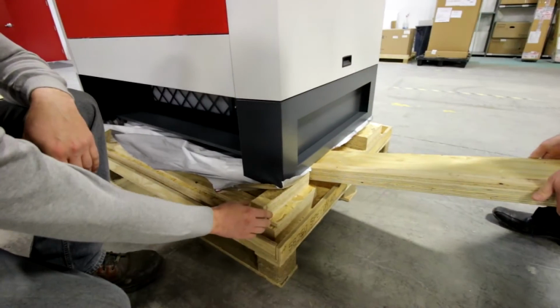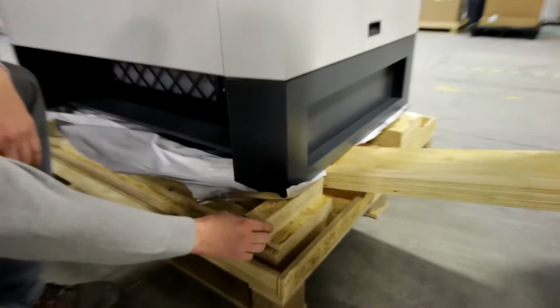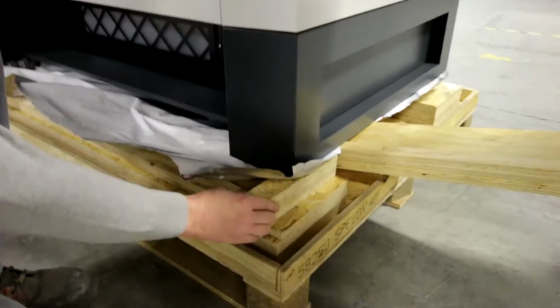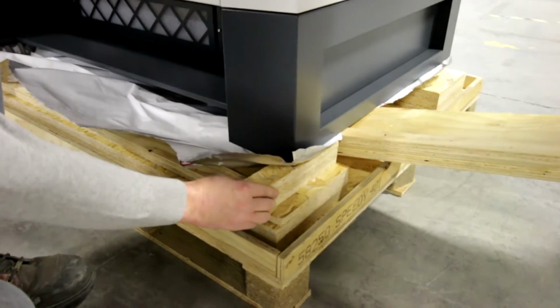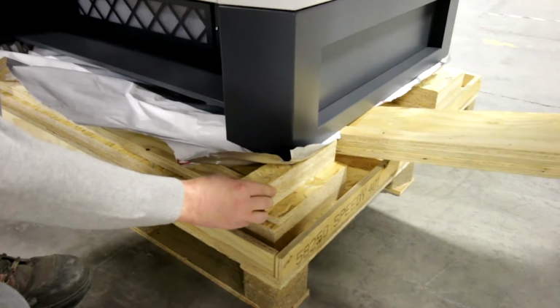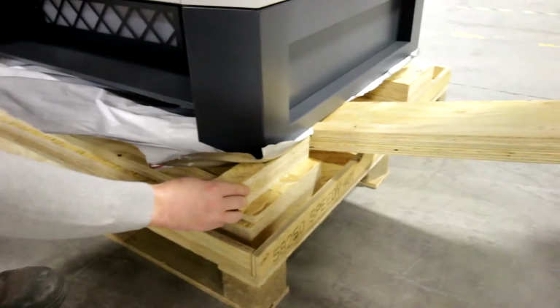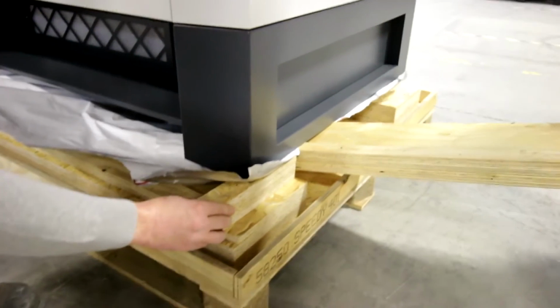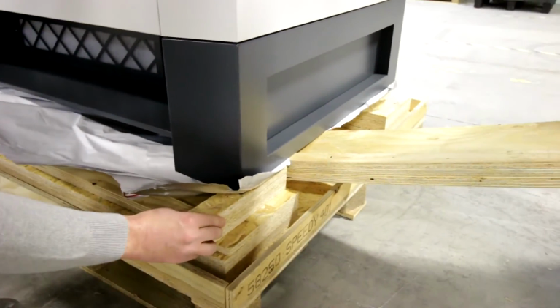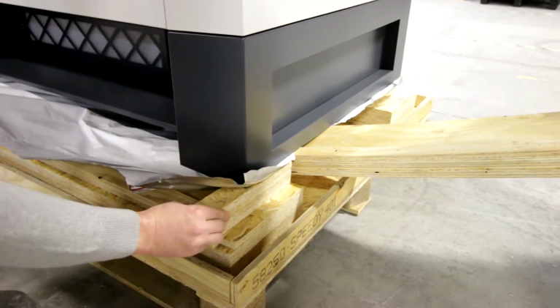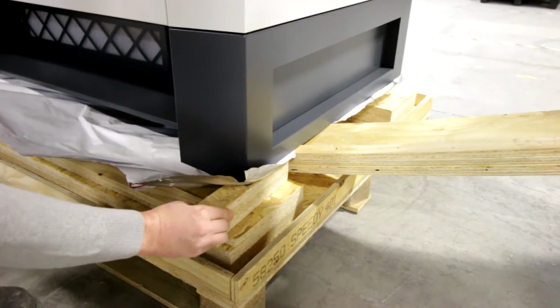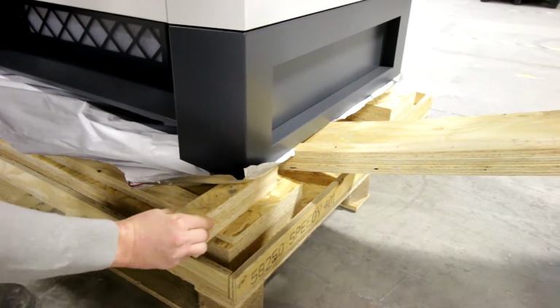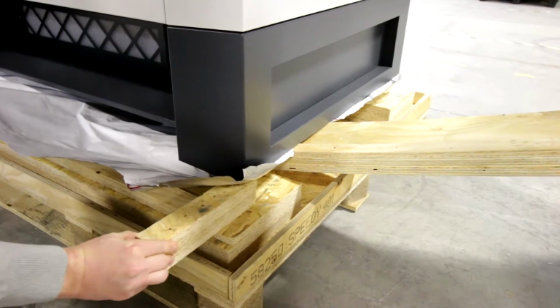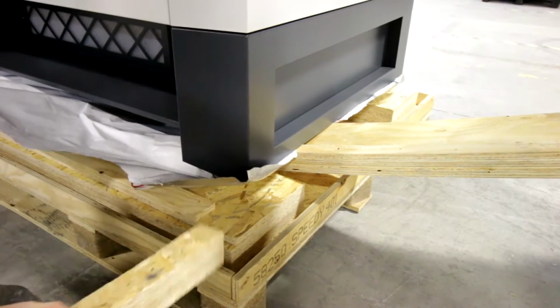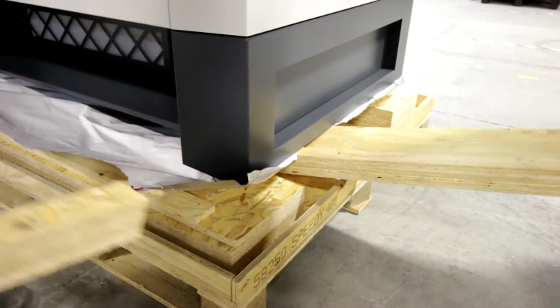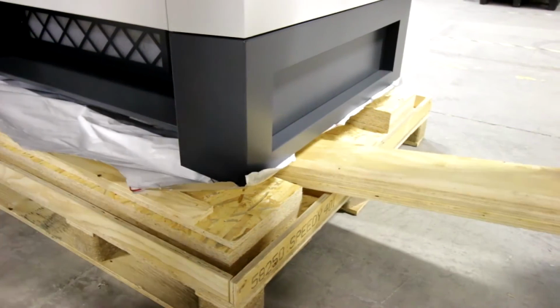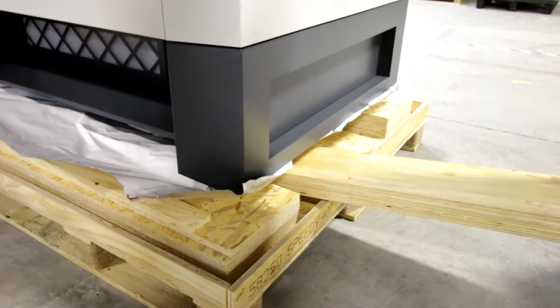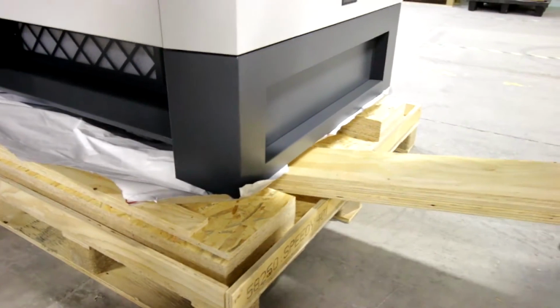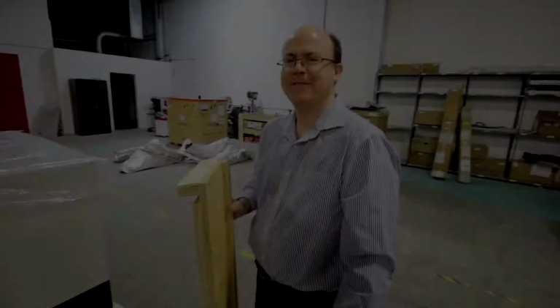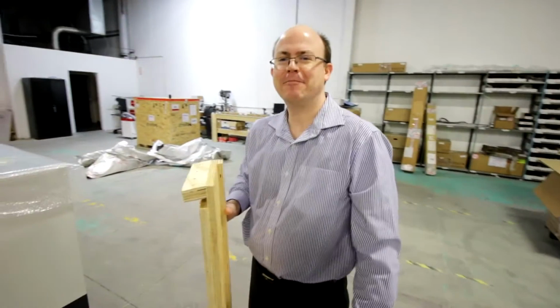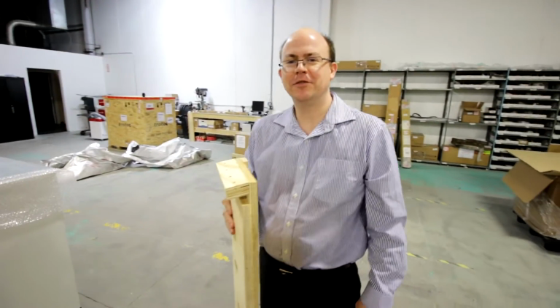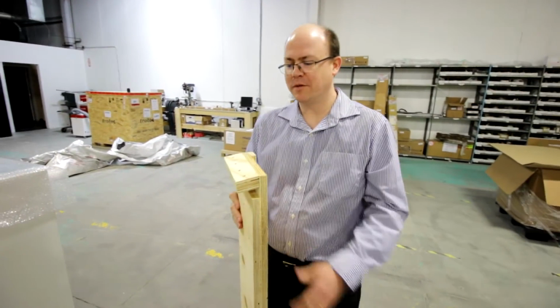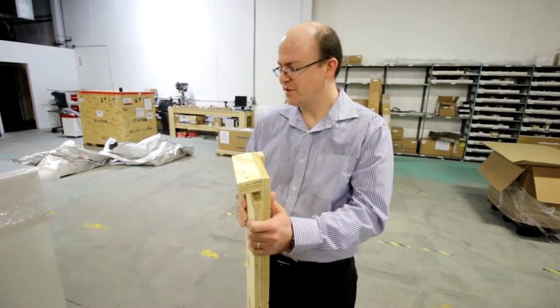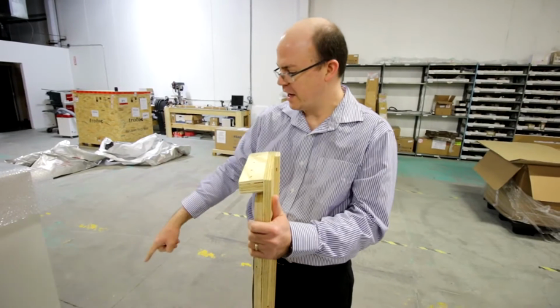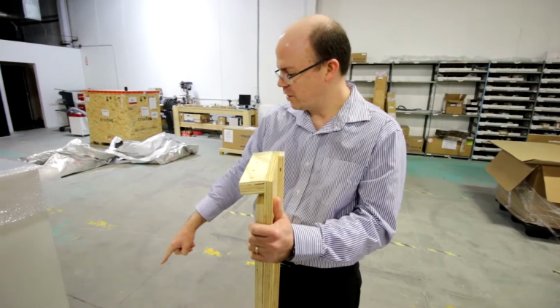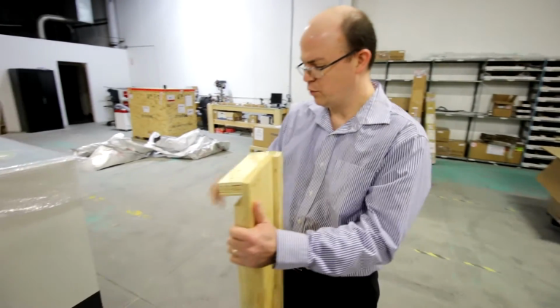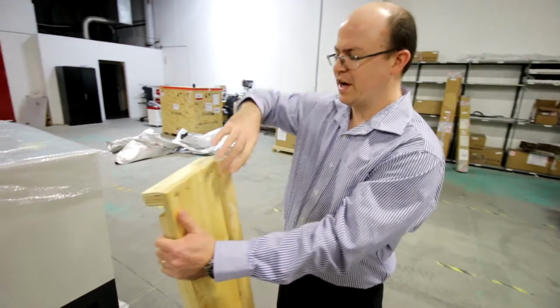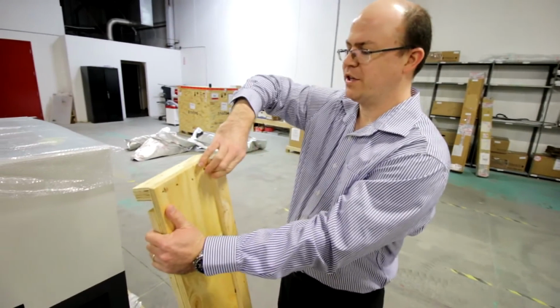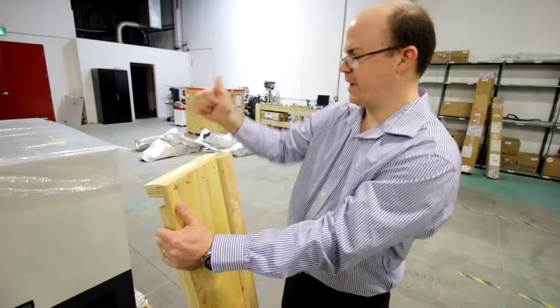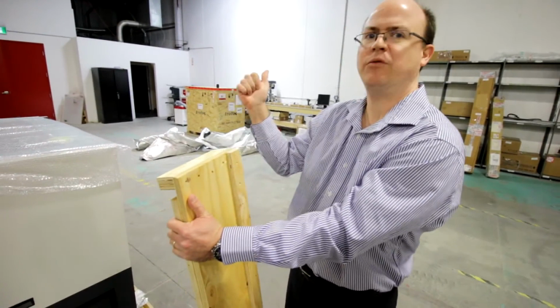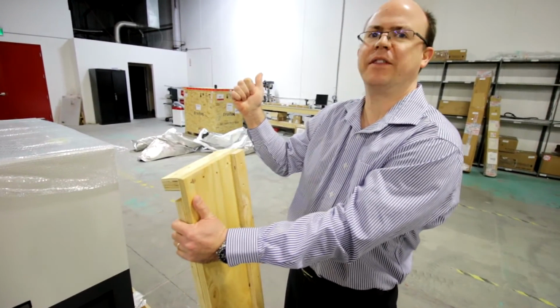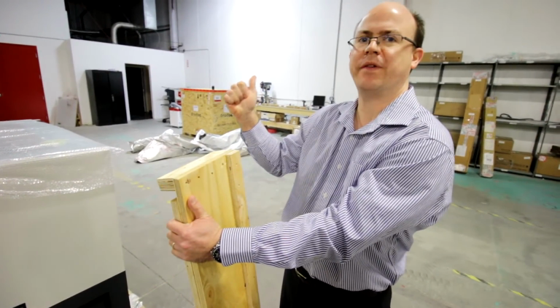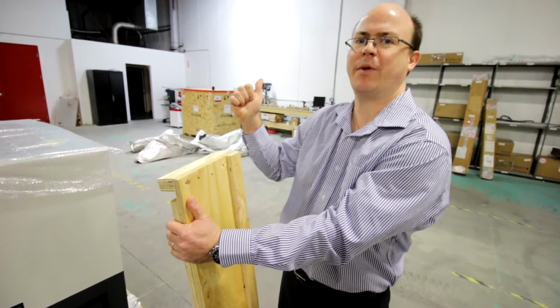The process is slightly different on the front side of the machine. We want to lift up with the ramp and slide the block out. The final step is to put the ramps in the end of the unit with the sidebars here facing out to guide the wheels so they don't slip off.